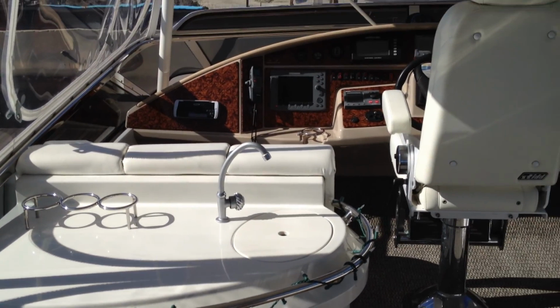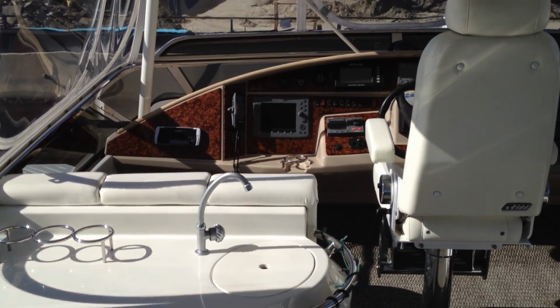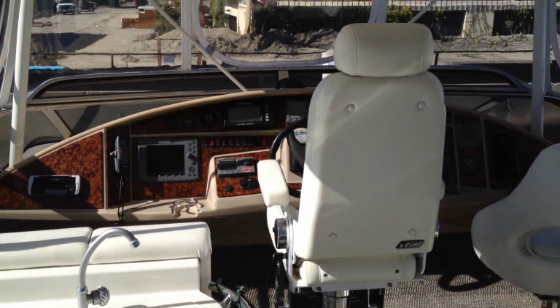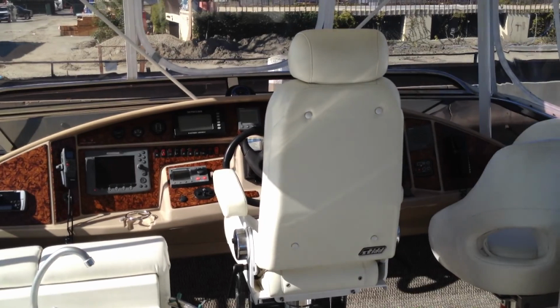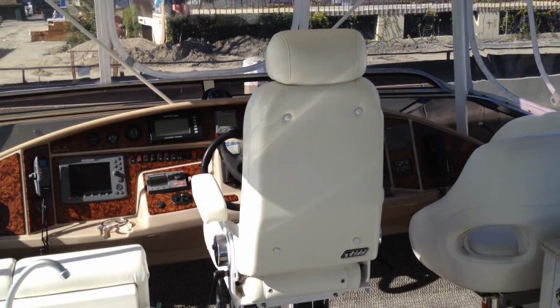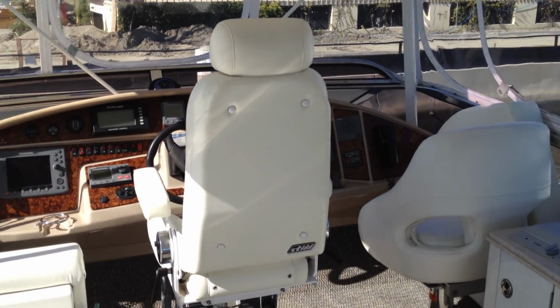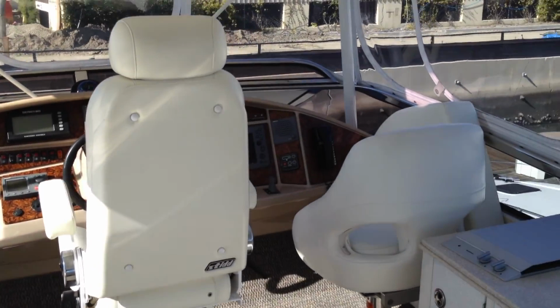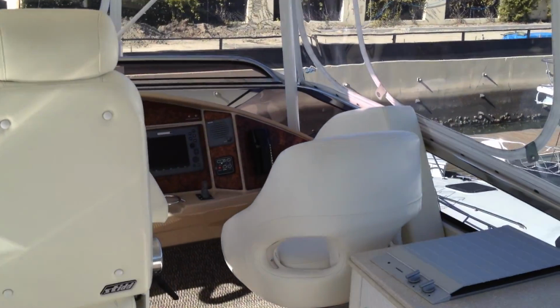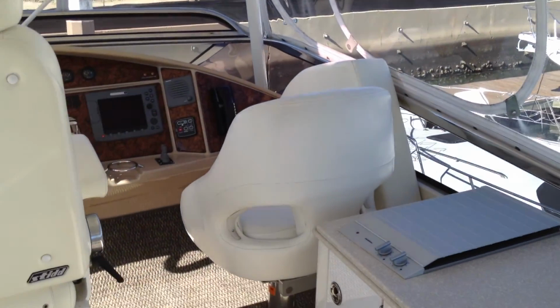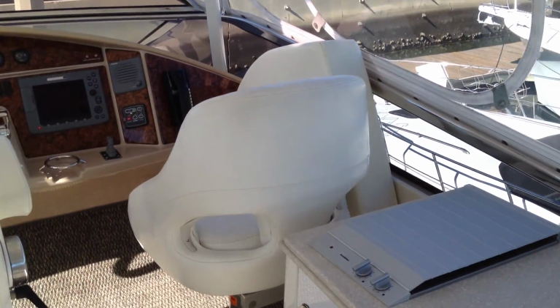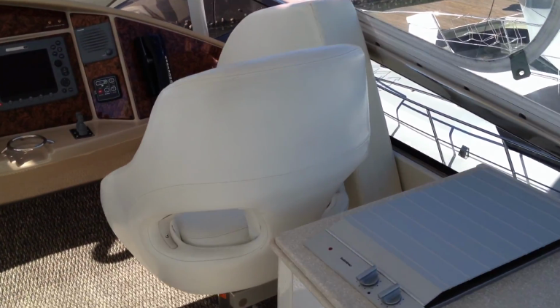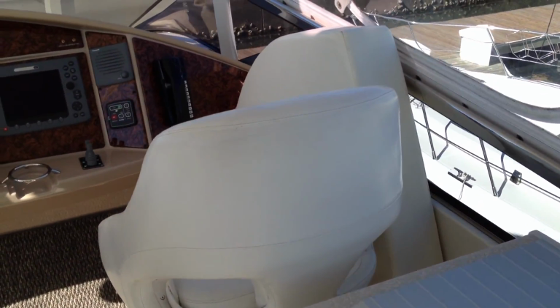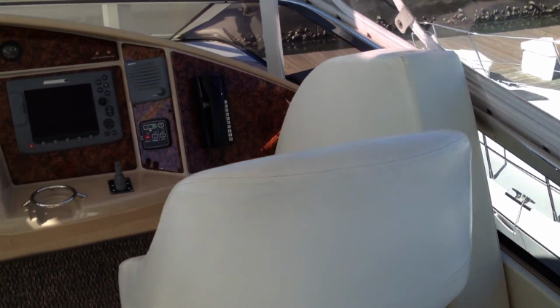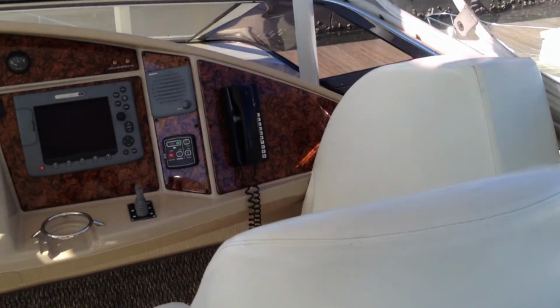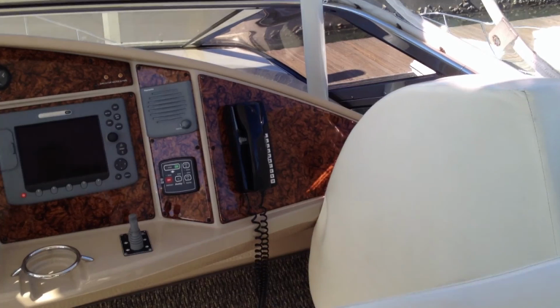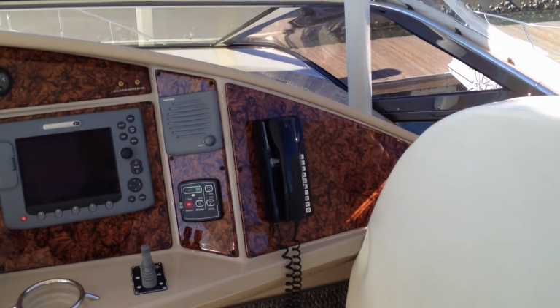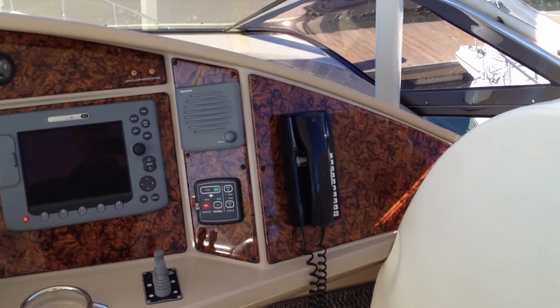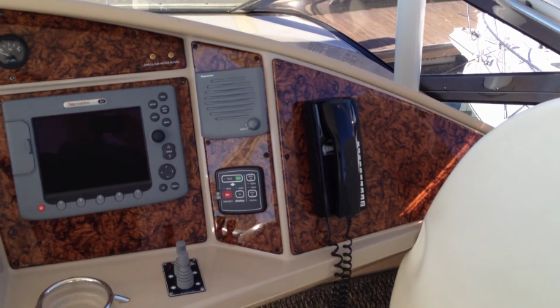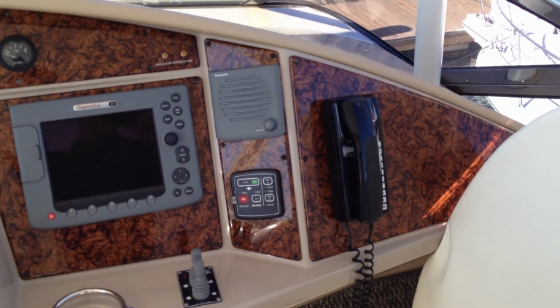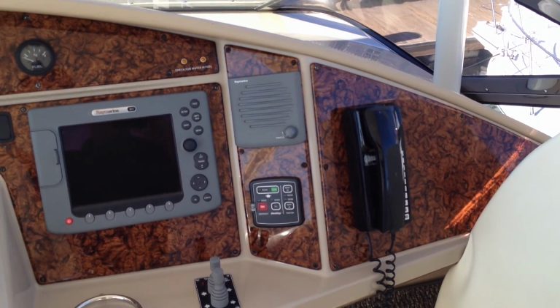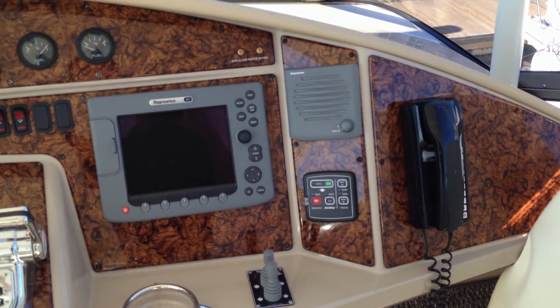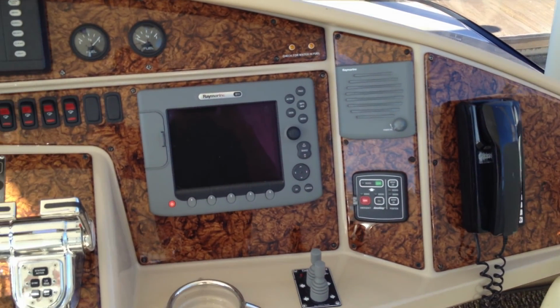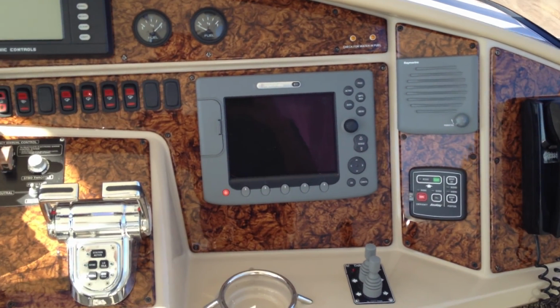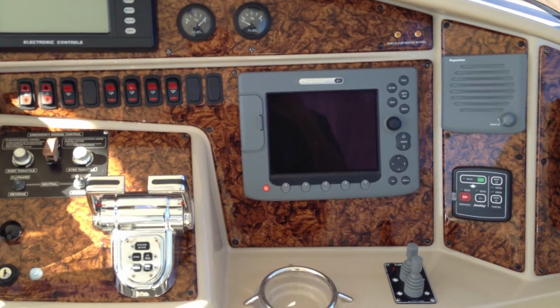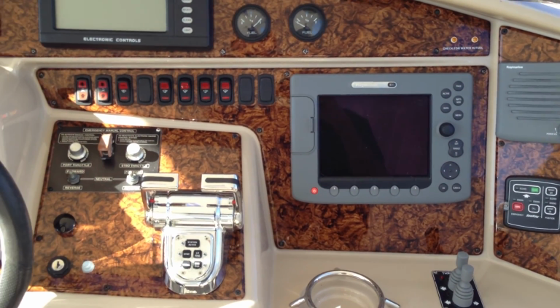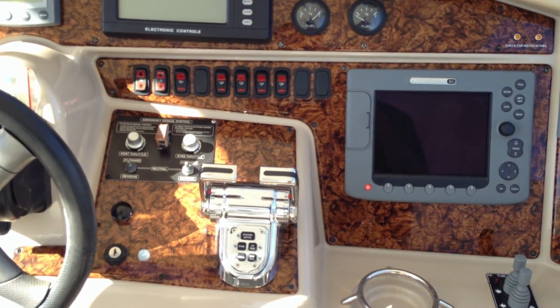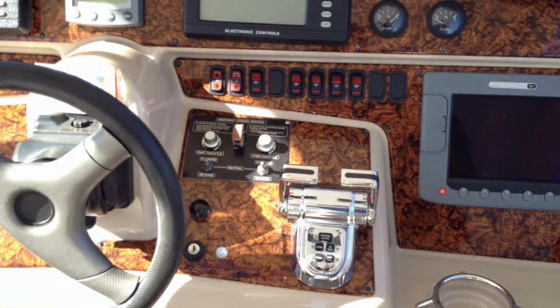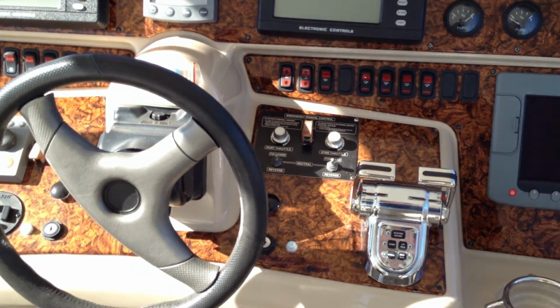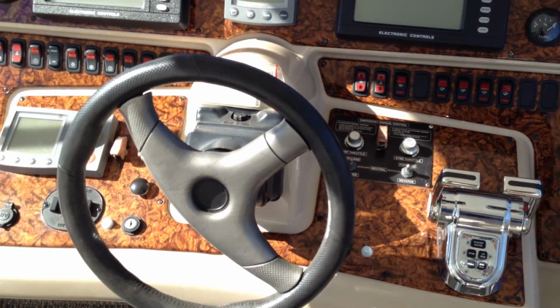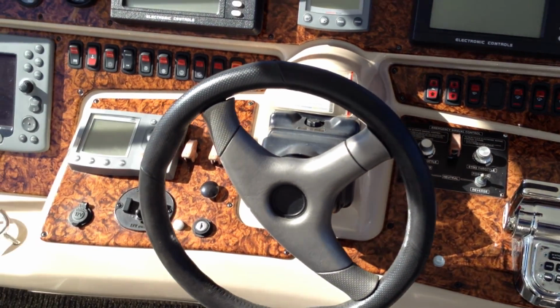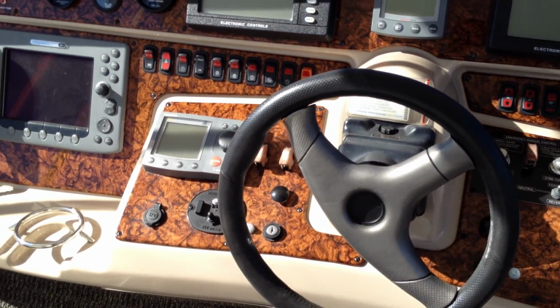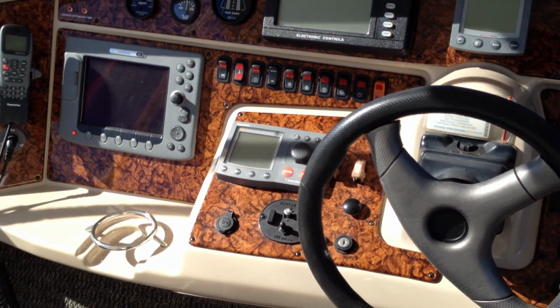Sink, upgraded helm seat, marquee companion seat, and the best electronics that were available at the time. All Raymarine, all top end electronics galore.